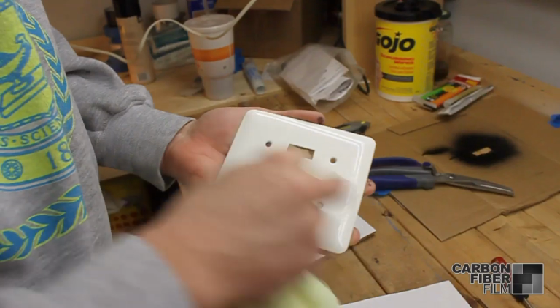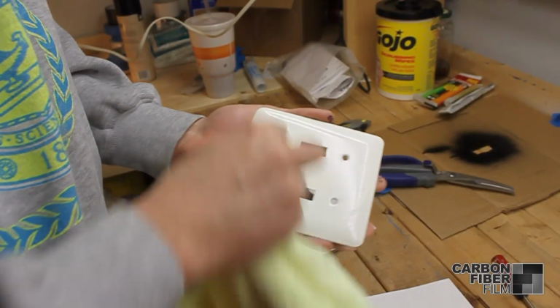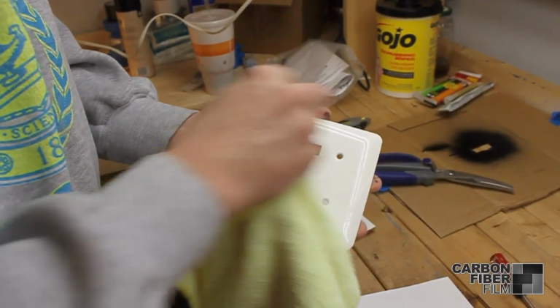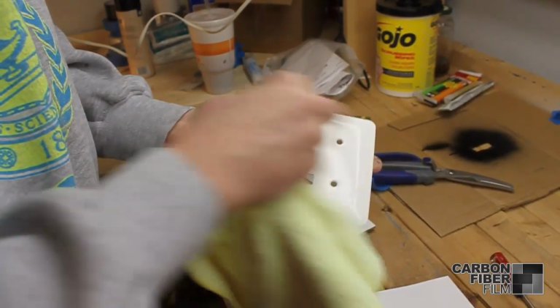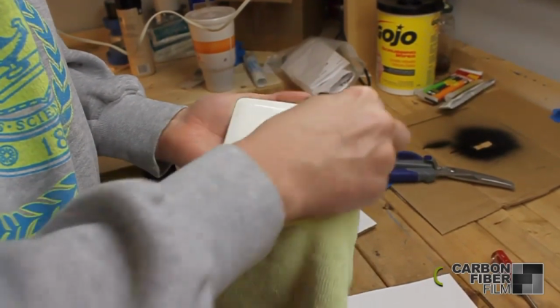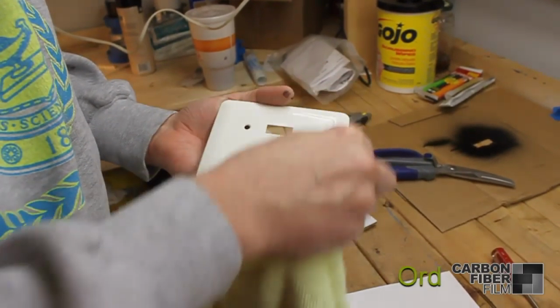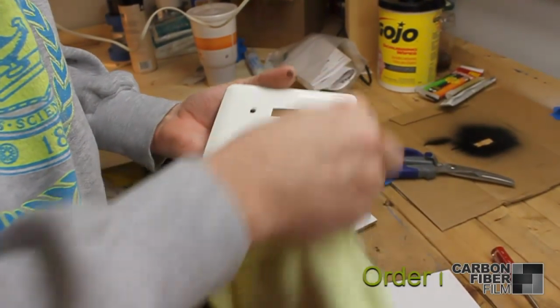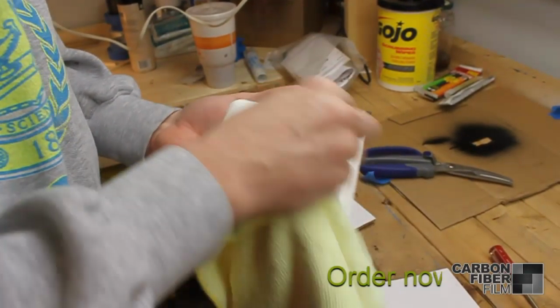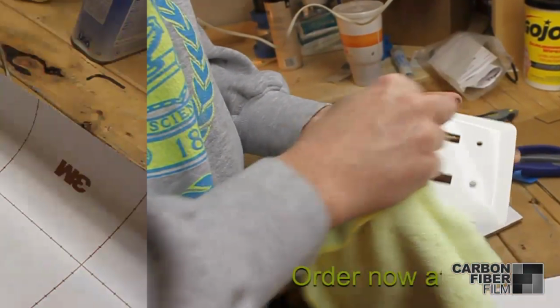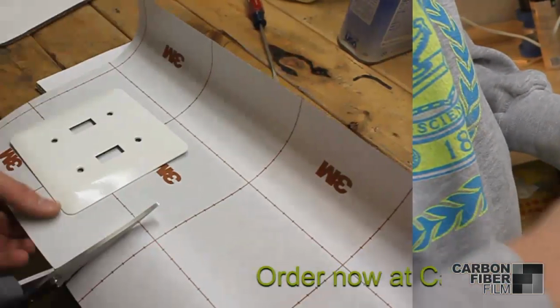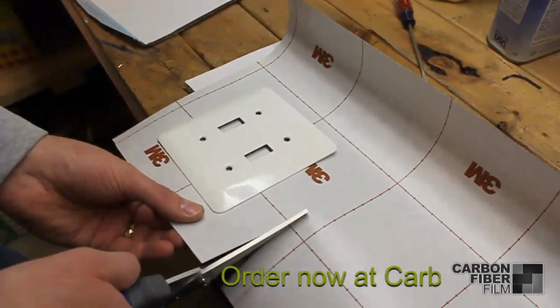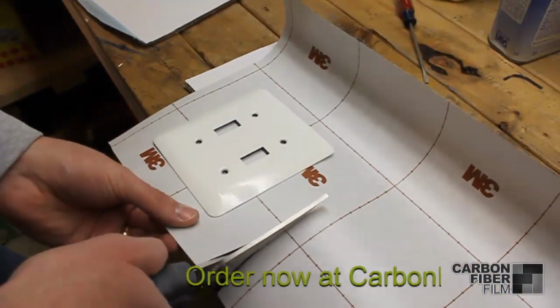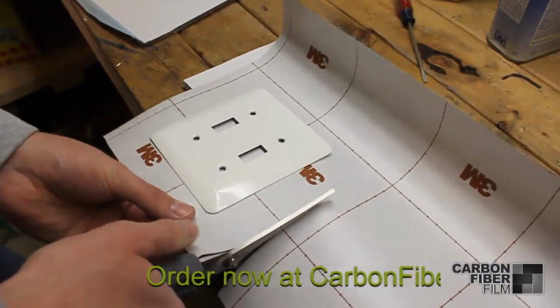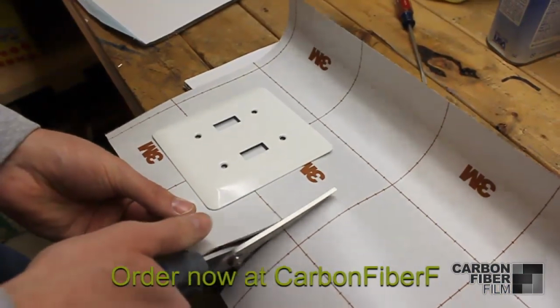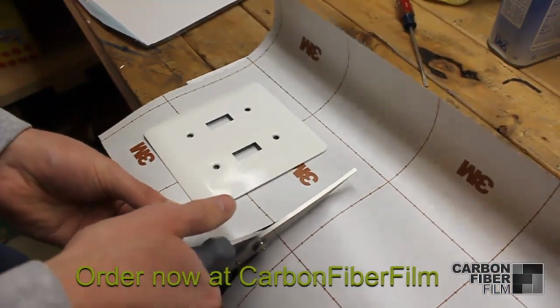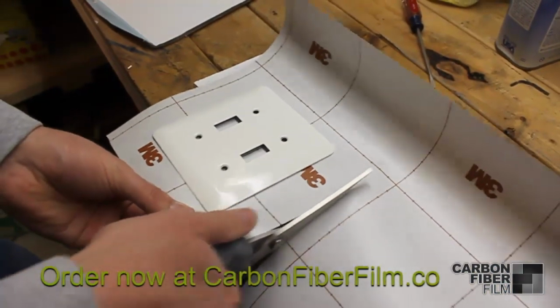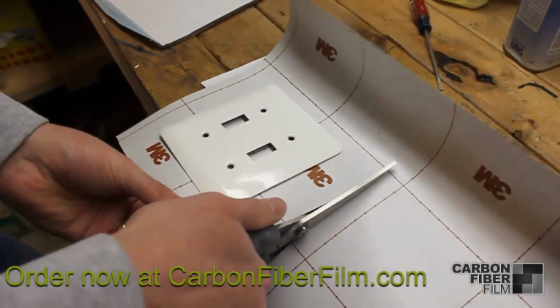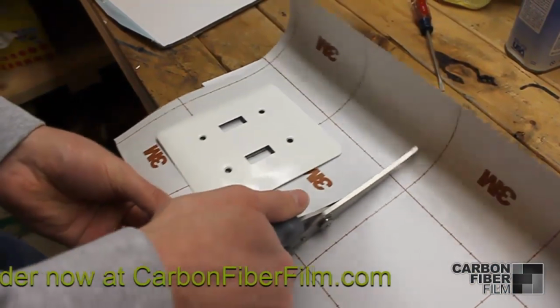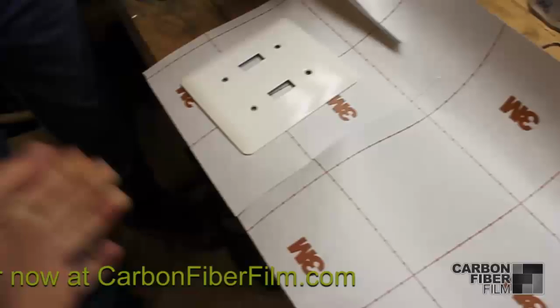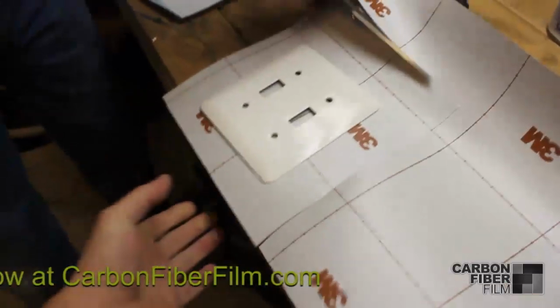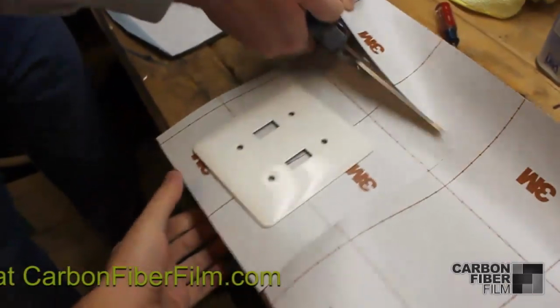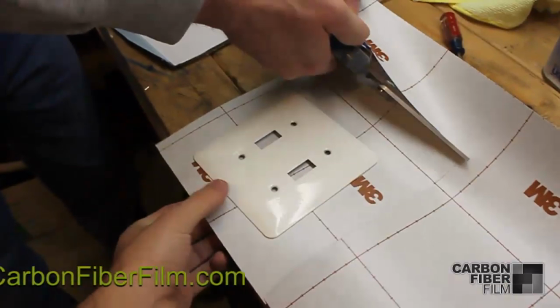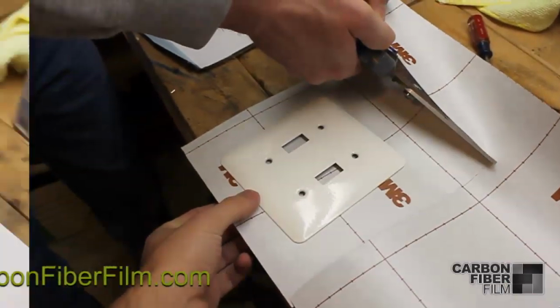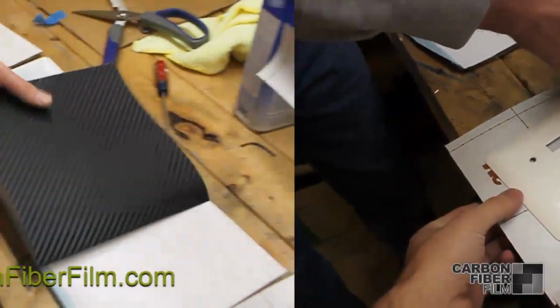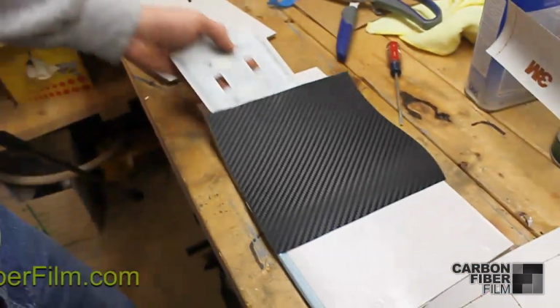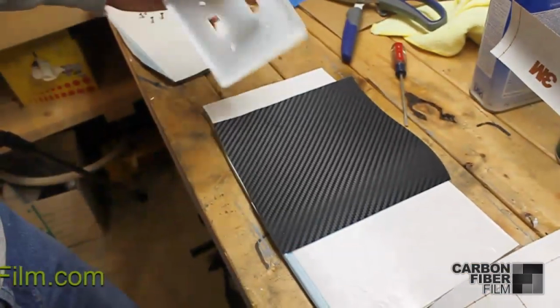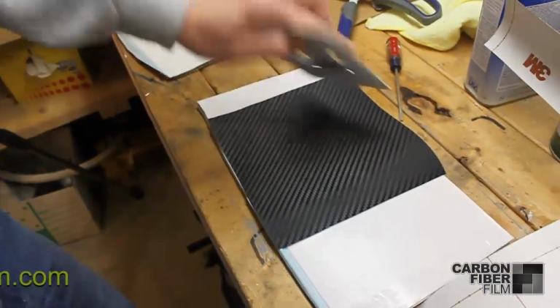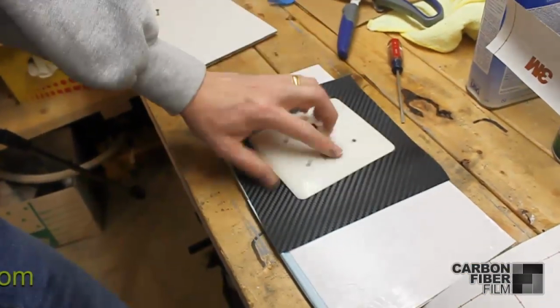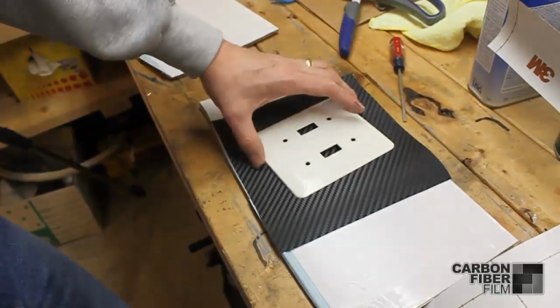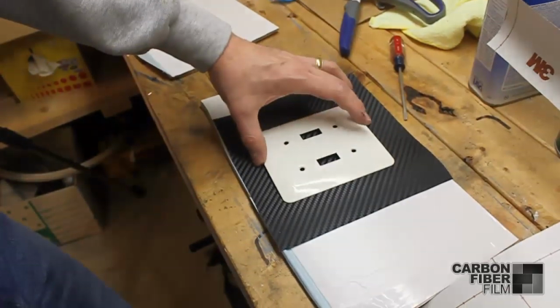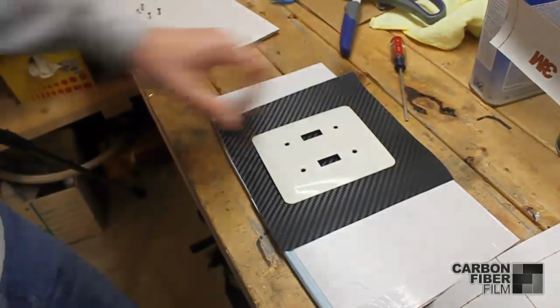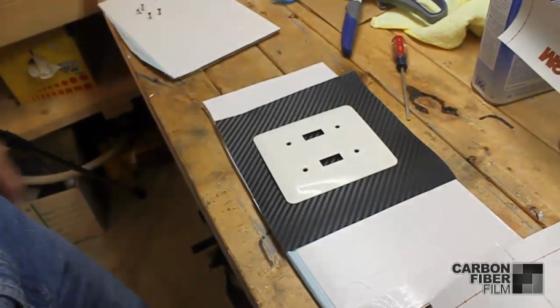Next you'll want to clean the surface back and front with rubbing alcohol to promote good adhesion. Then cut out the vinyl for the size you'll need. Remember to cut out larger than your piece so the edges will look good.